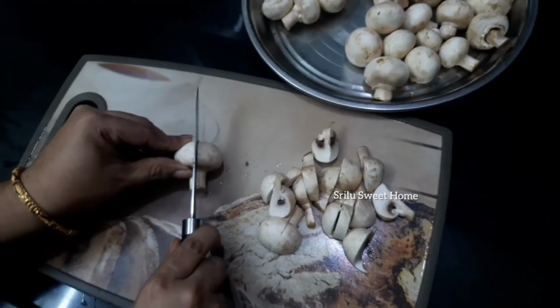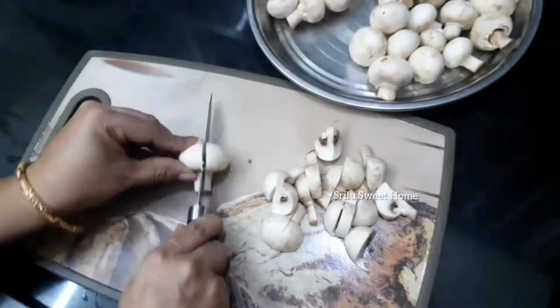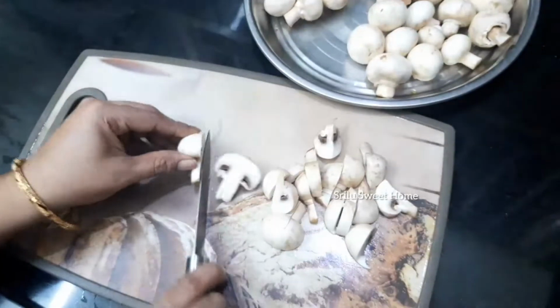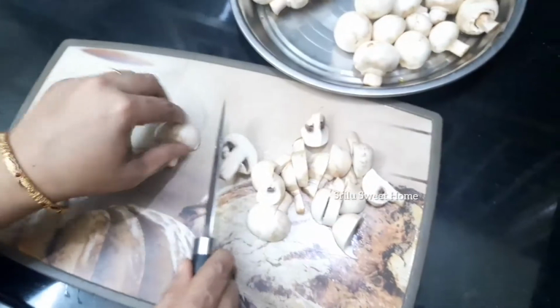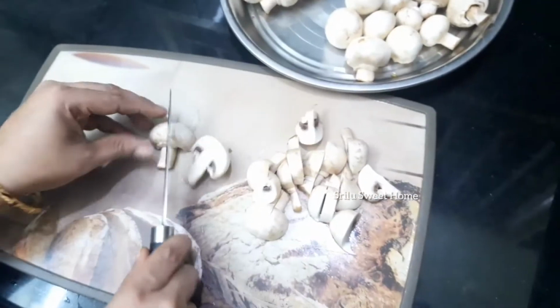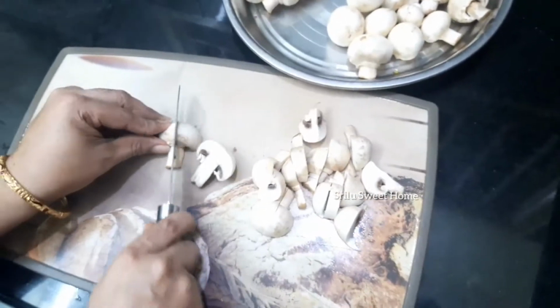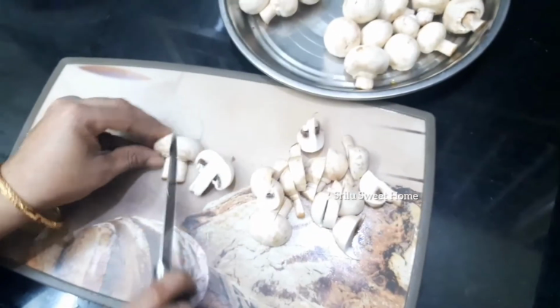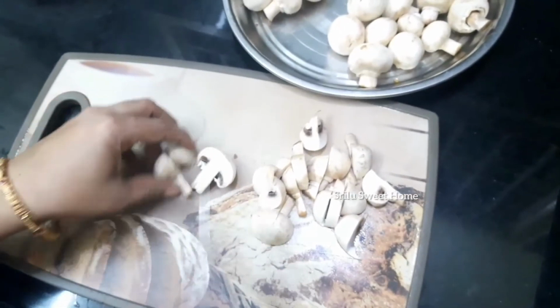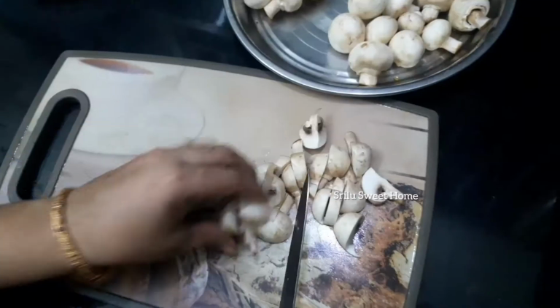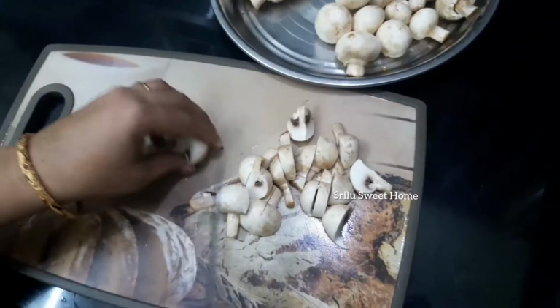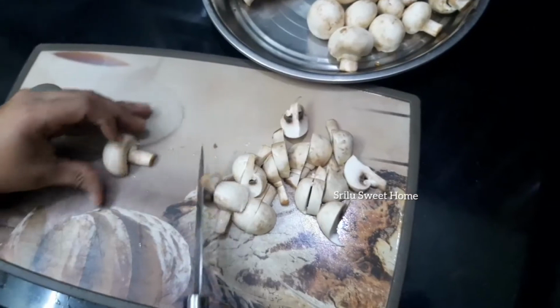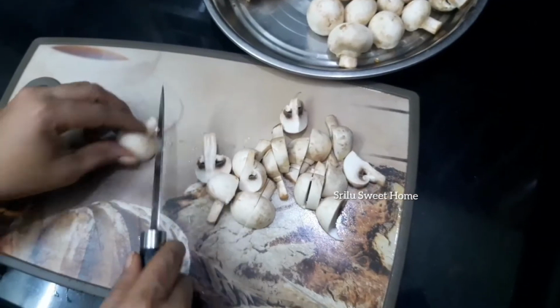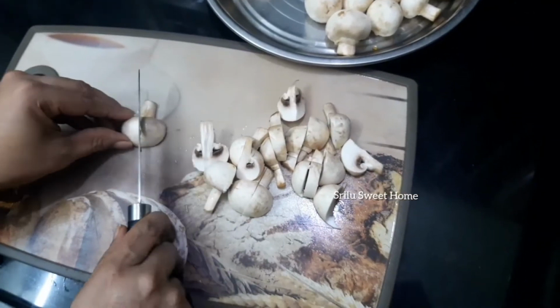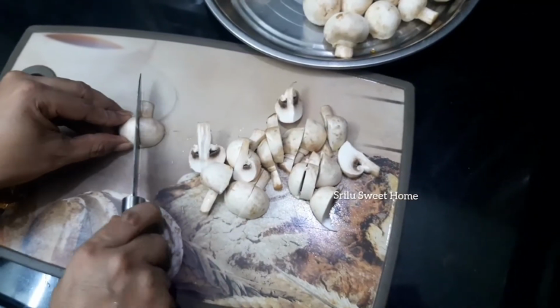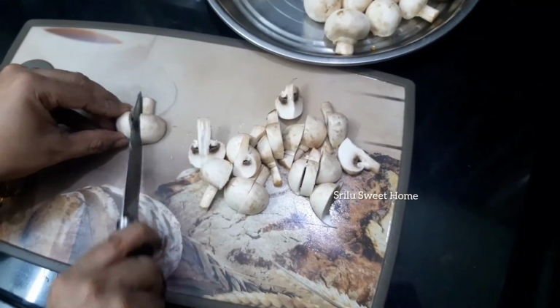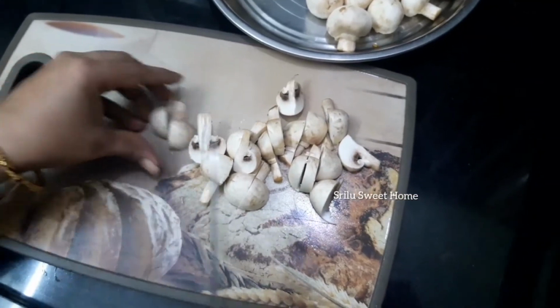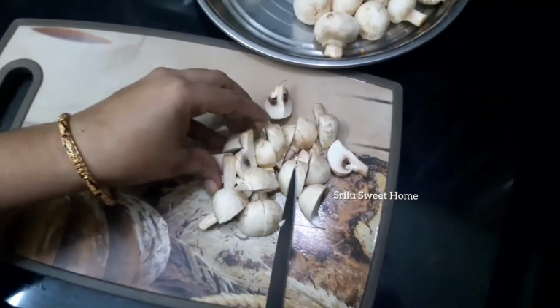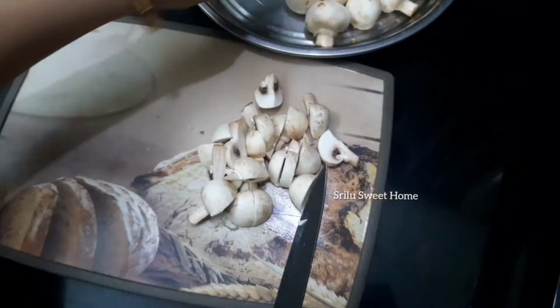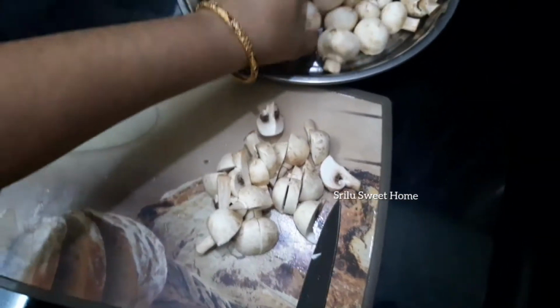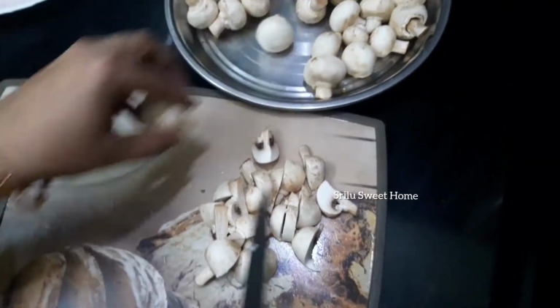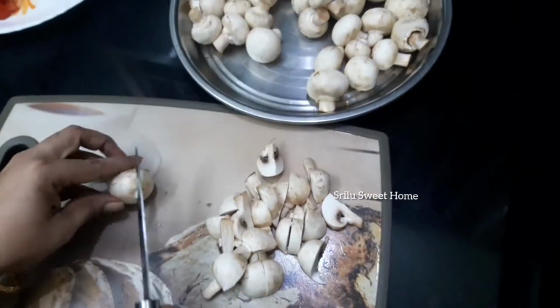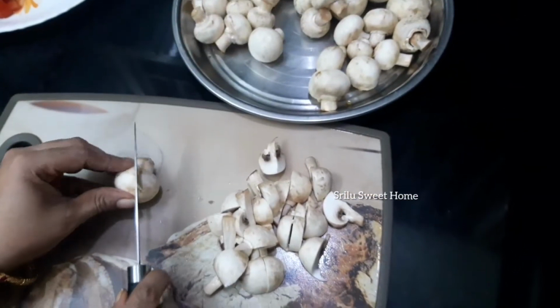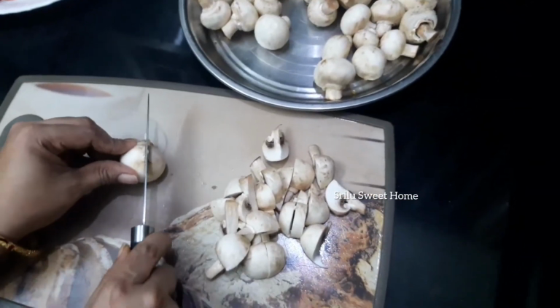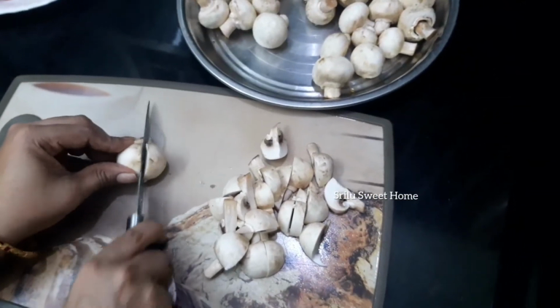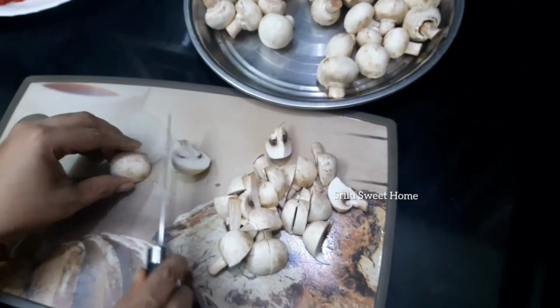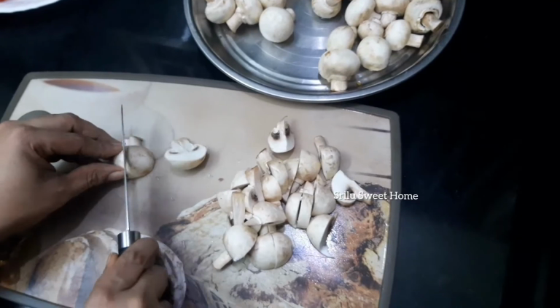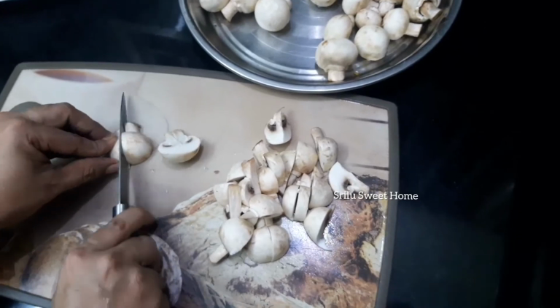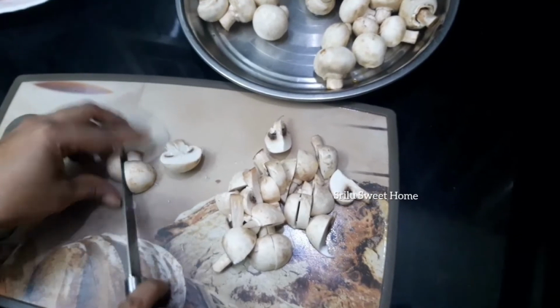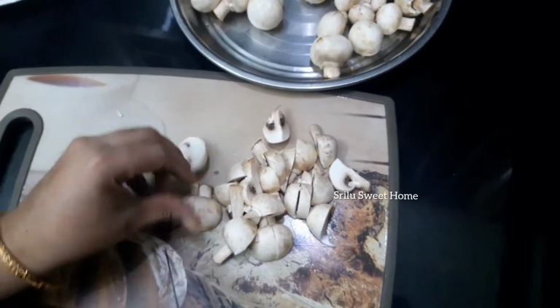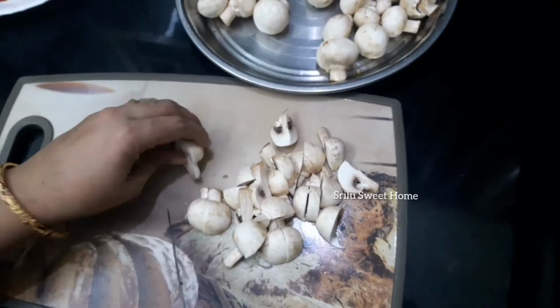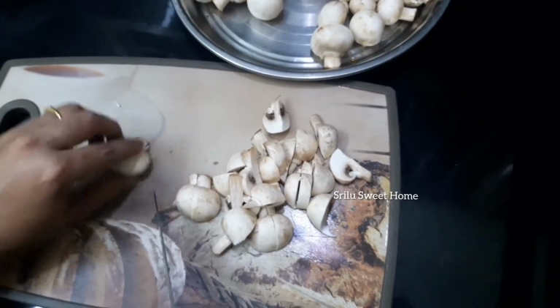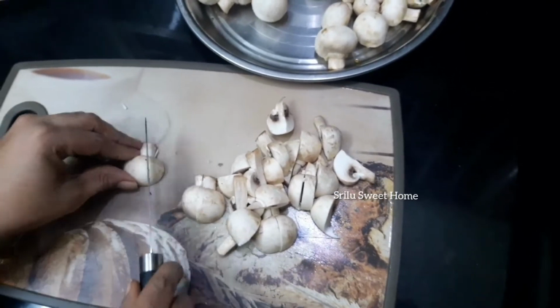After starting to wash the mushrooms, the mushrooms will be cut into quarters — 1 to 4 pieces — then make 2 pieces.